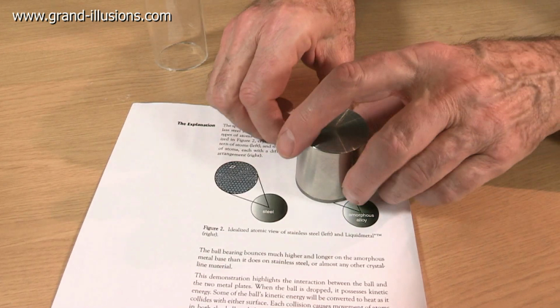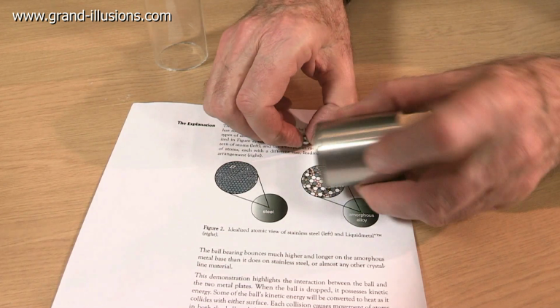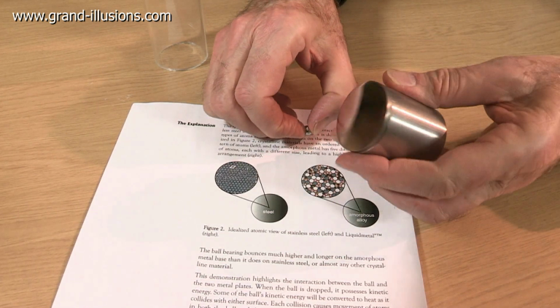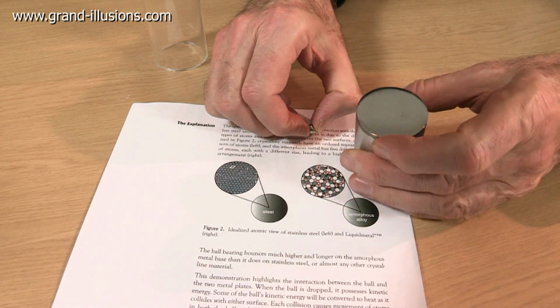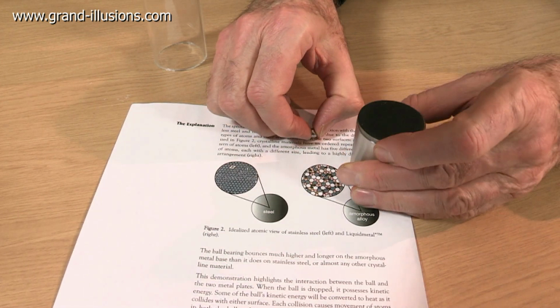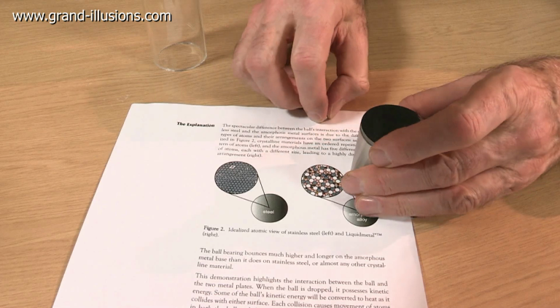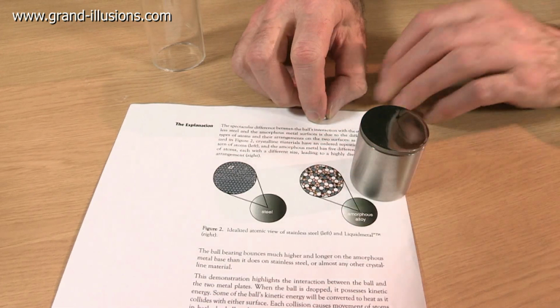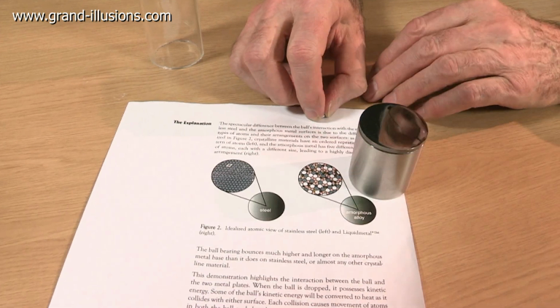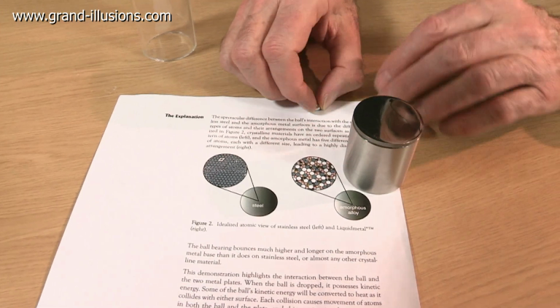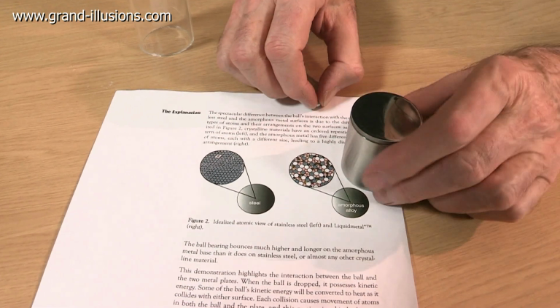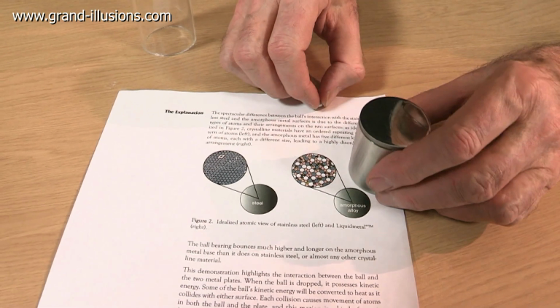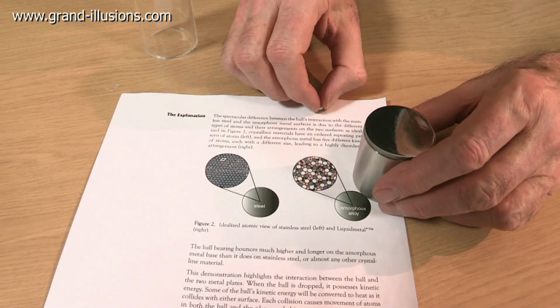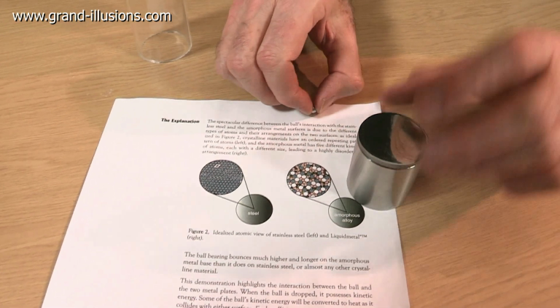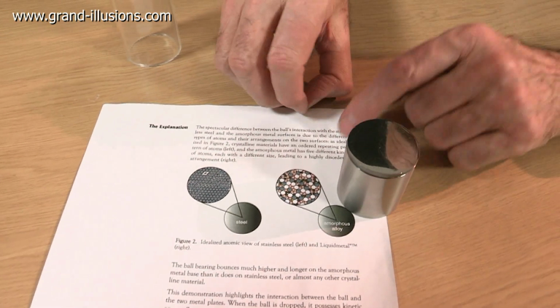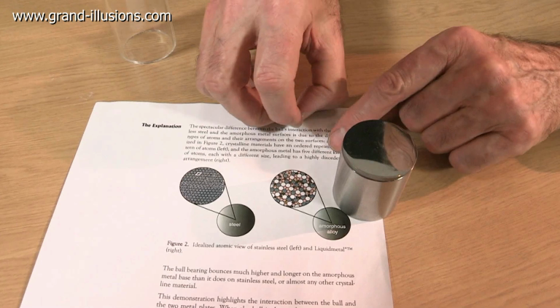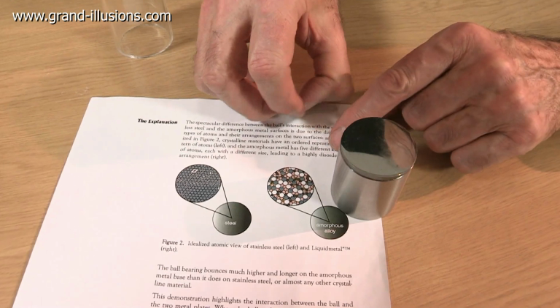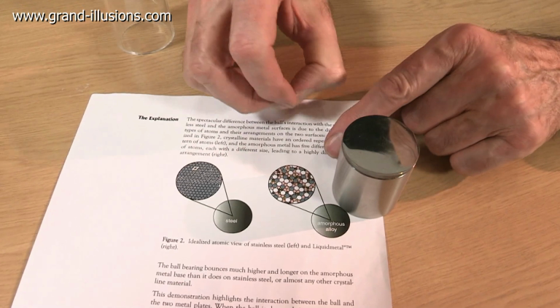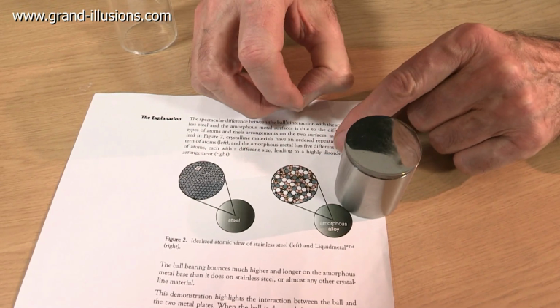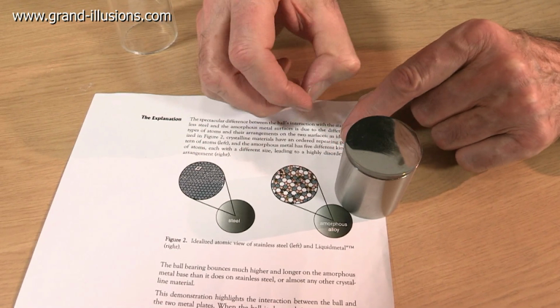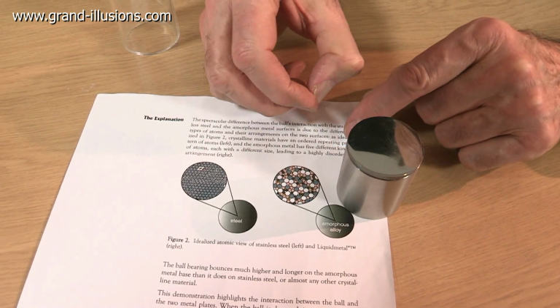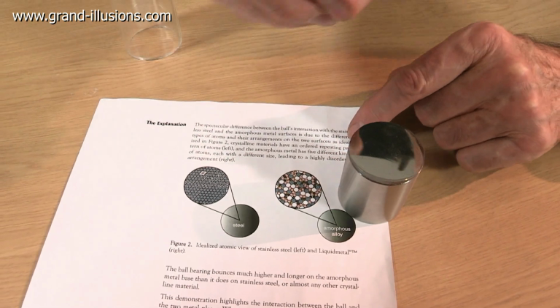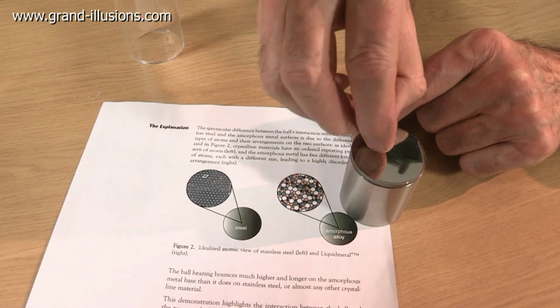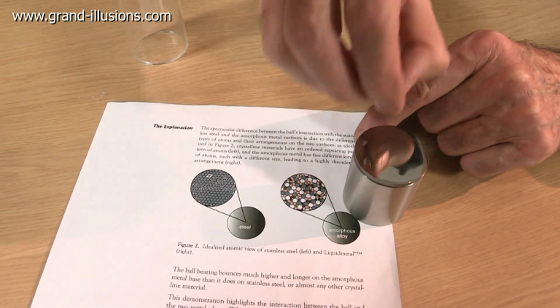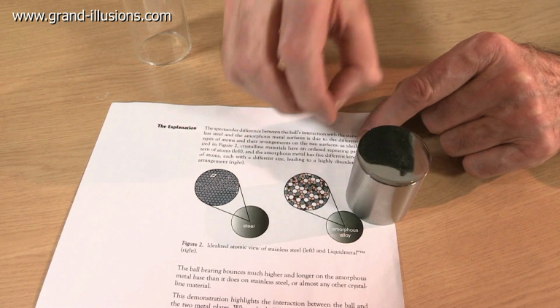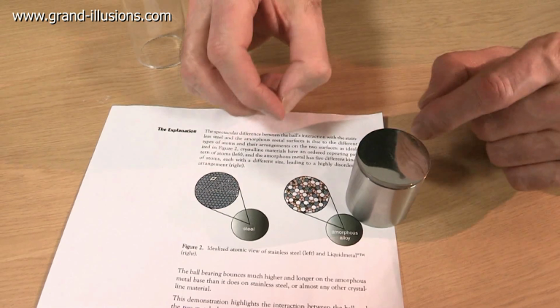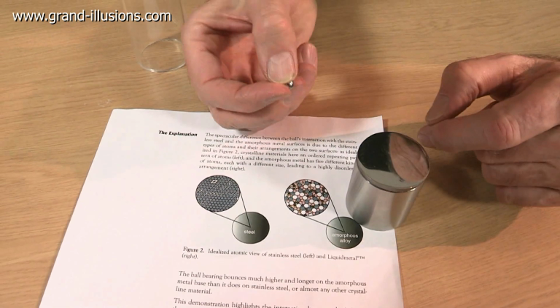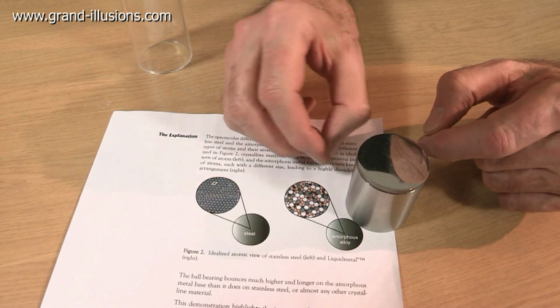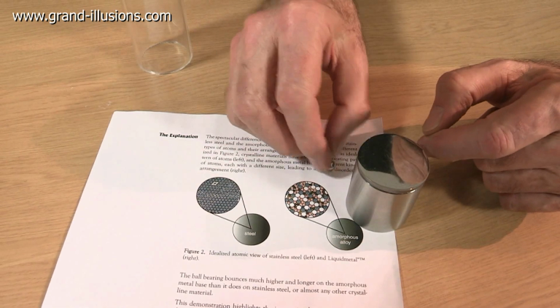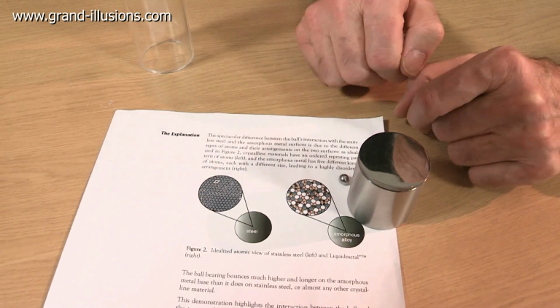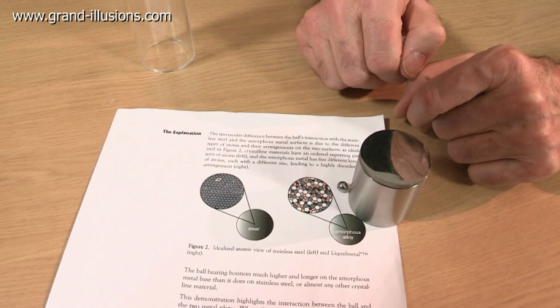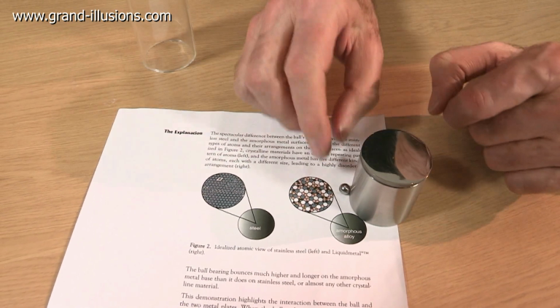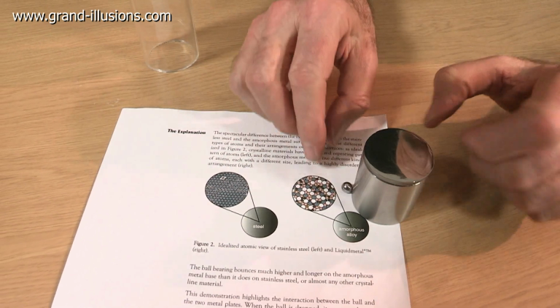In the case of this extraordinary mass of what they call liquid metal, all the atoms are different sizes and they can't move past each other or dislodge. So all the energy they're receiving as the ball strikes is given back to the ball bearing, so the ball bounces and bounces and bounces.